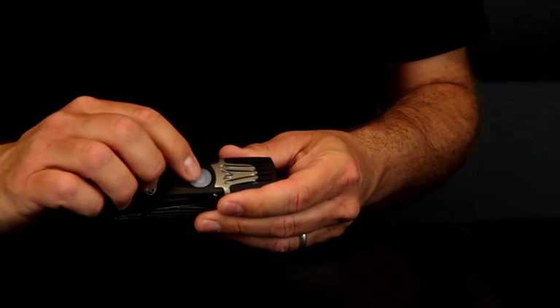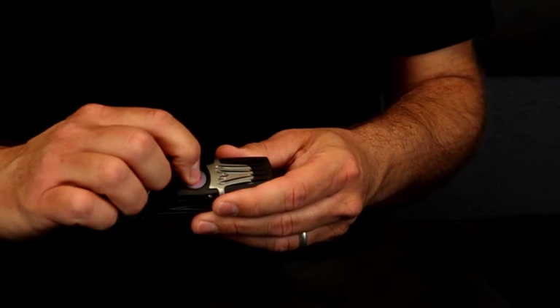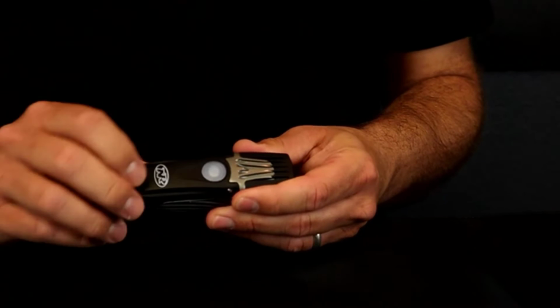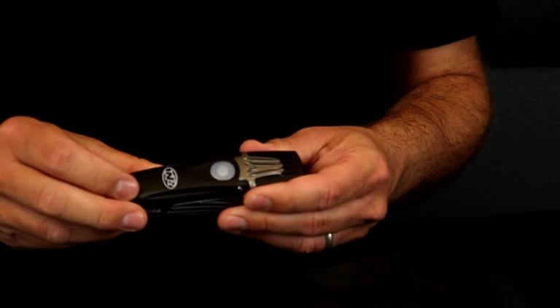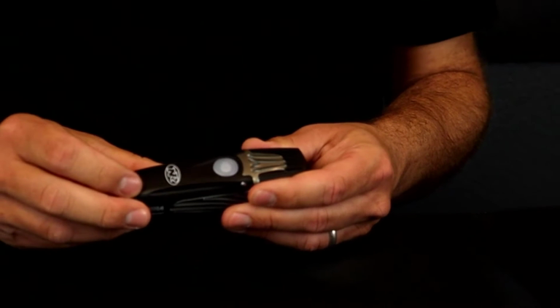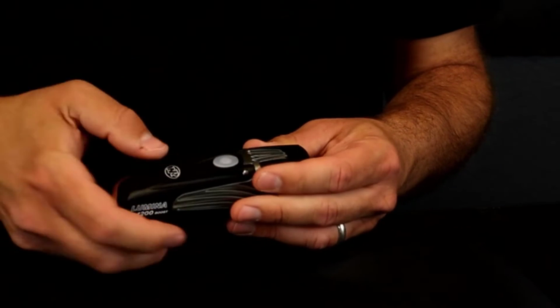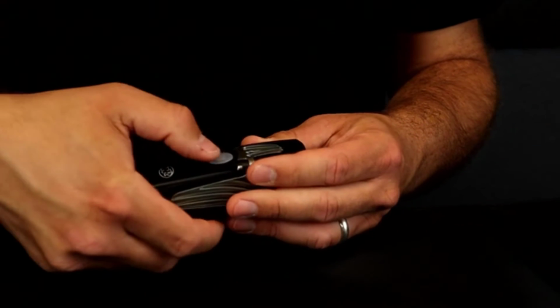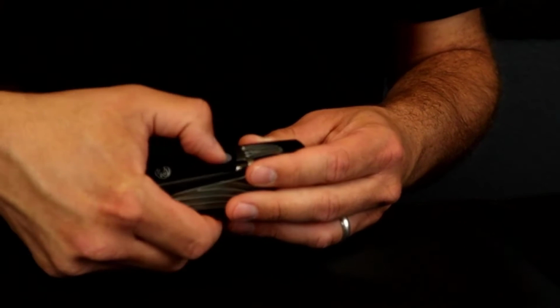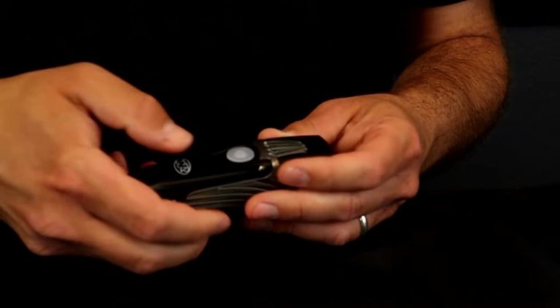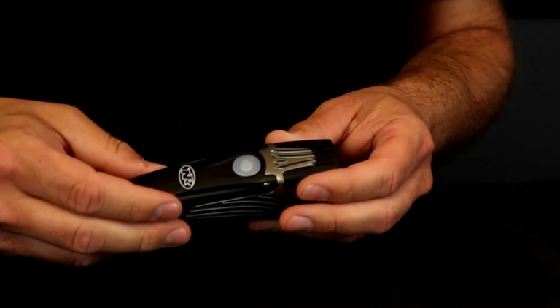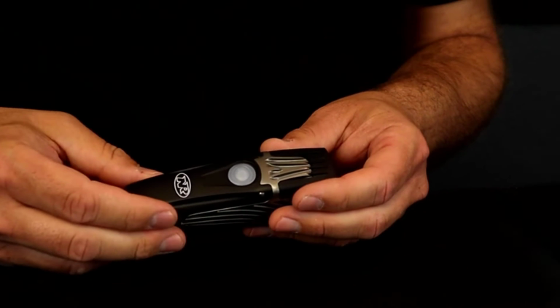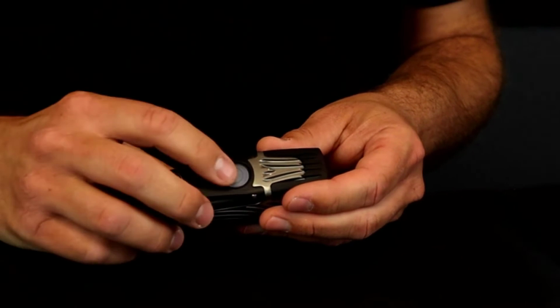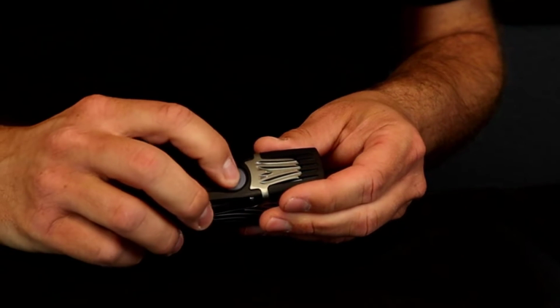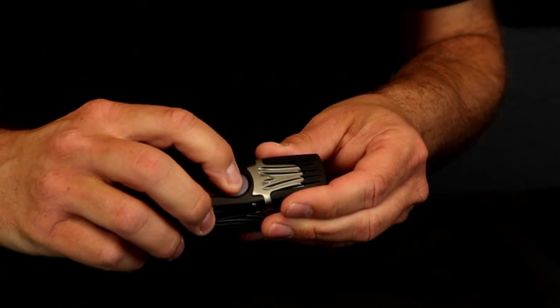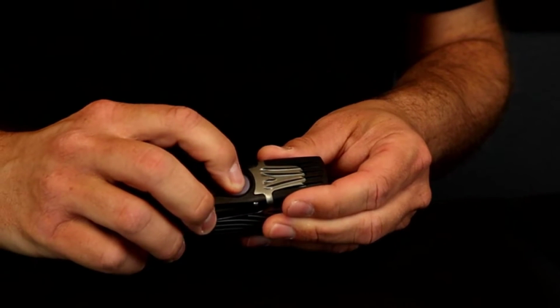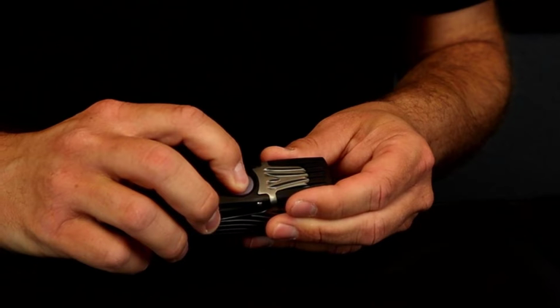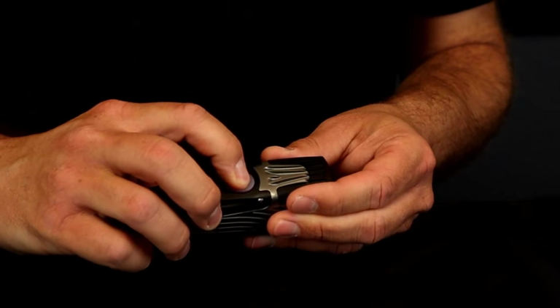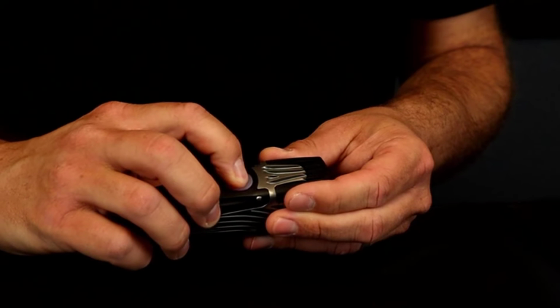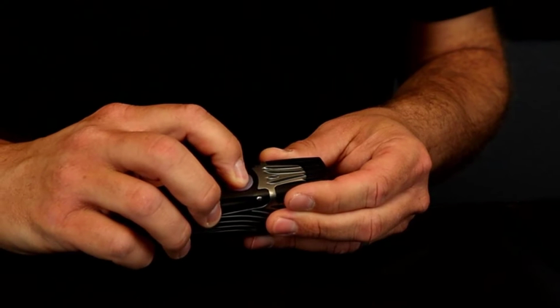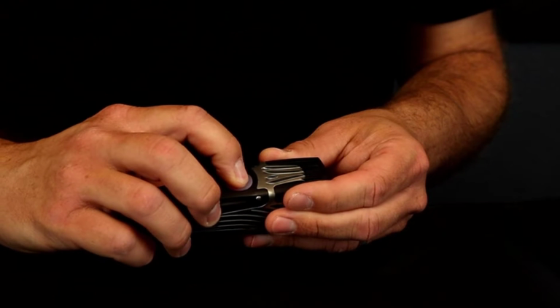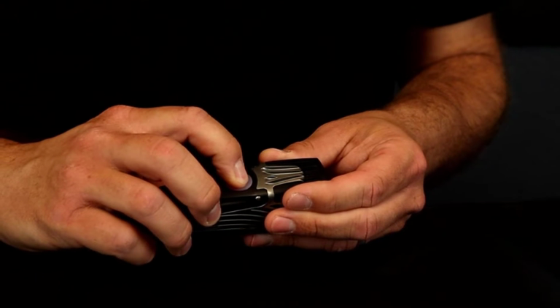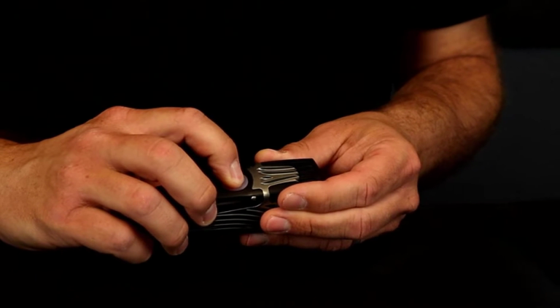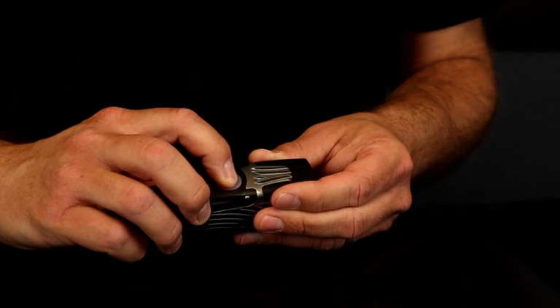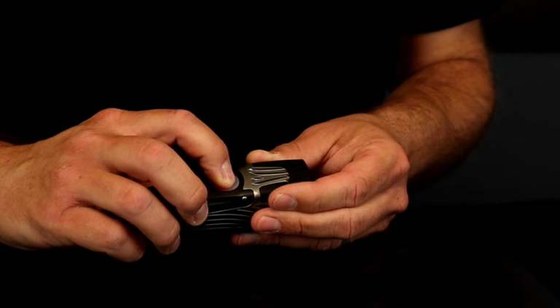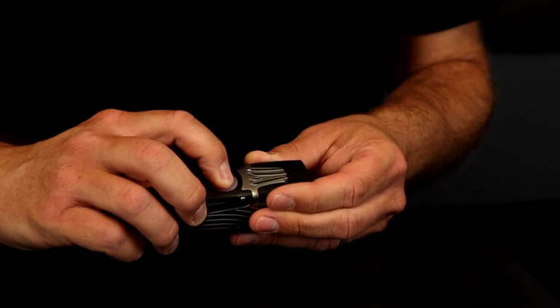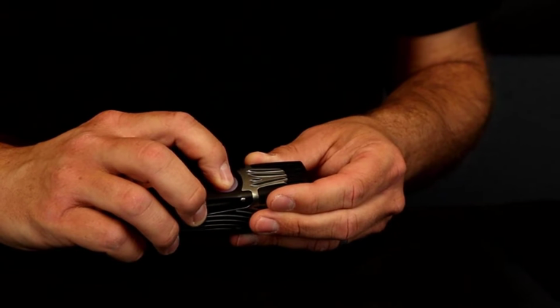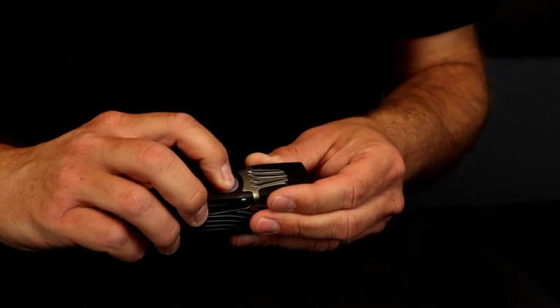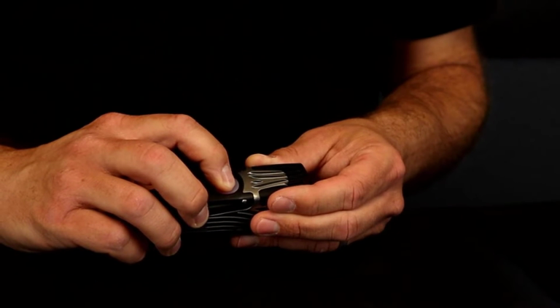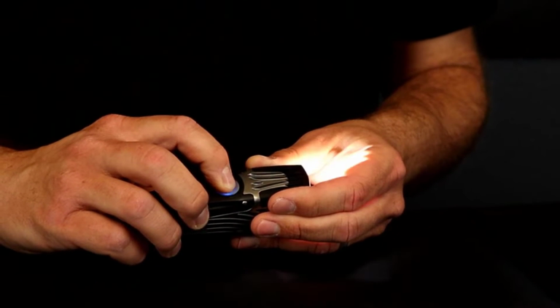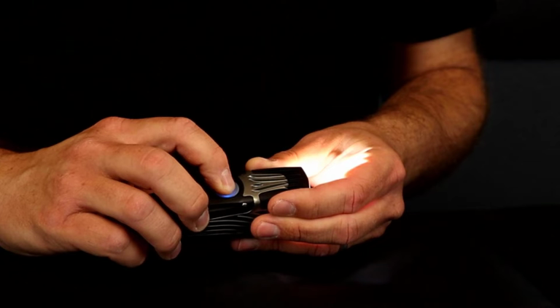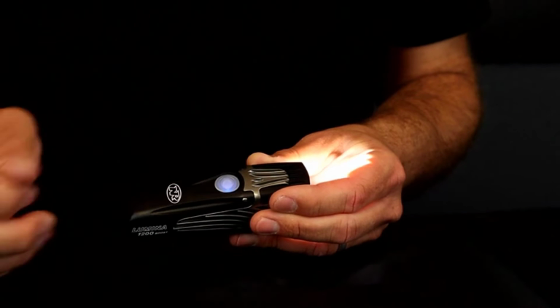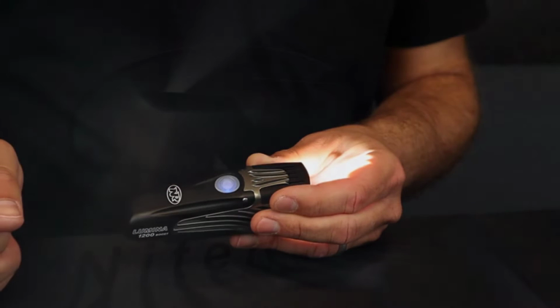When set at 2500 lumens, it basically turns night to day, and I was able to get over two hours of light per charge. When I turned it down to just under 2000 lumens, my legs always gave out before the light did.